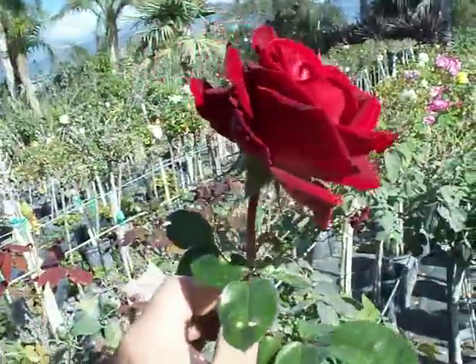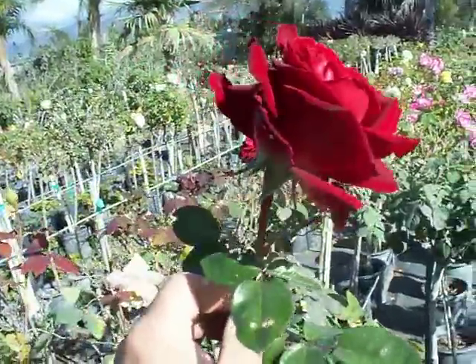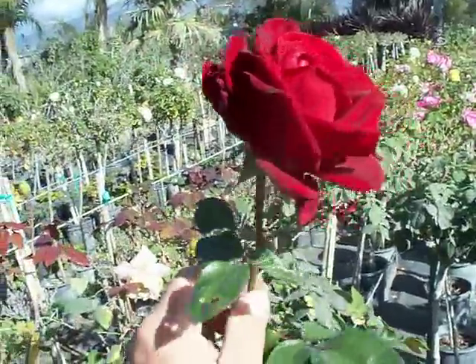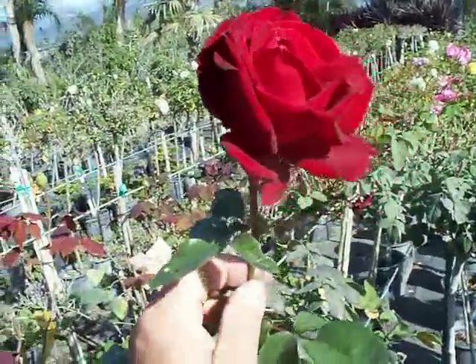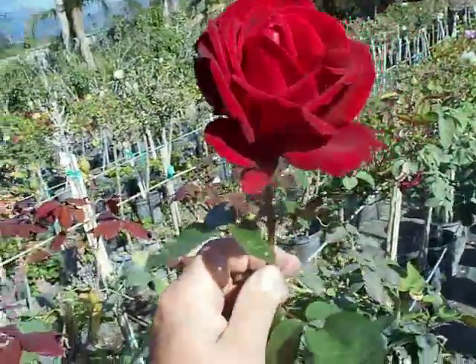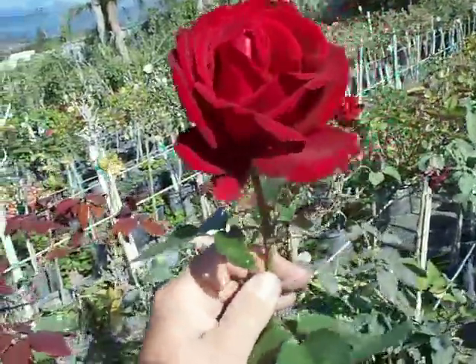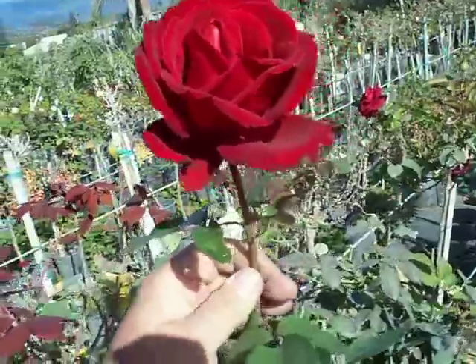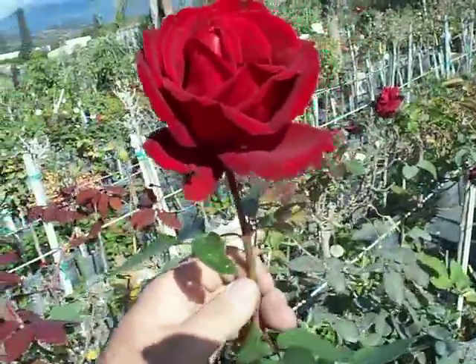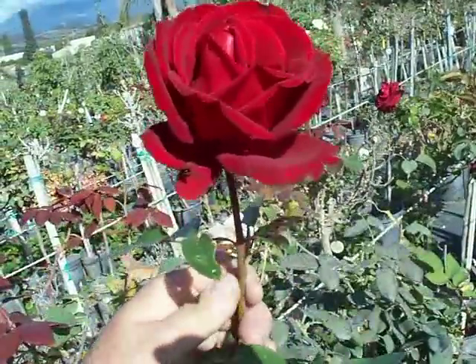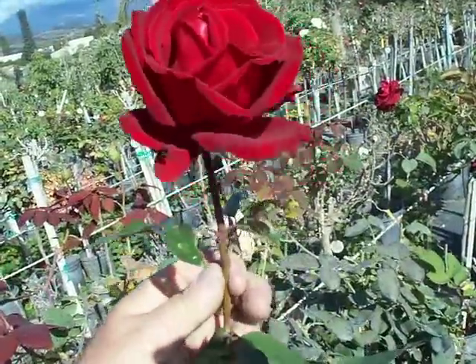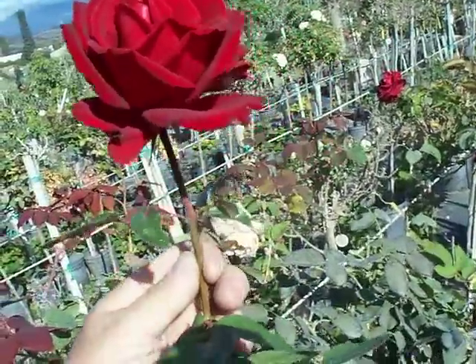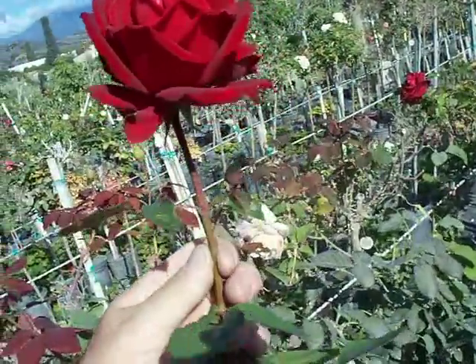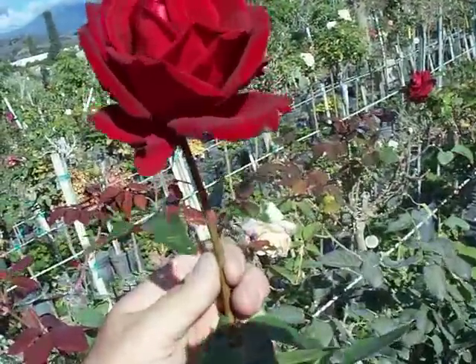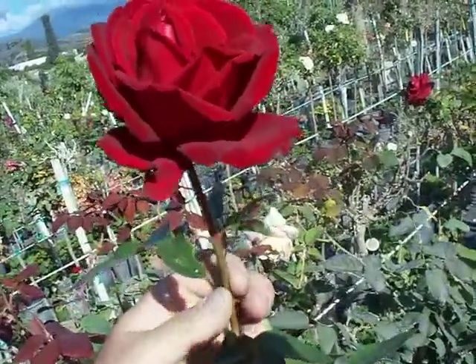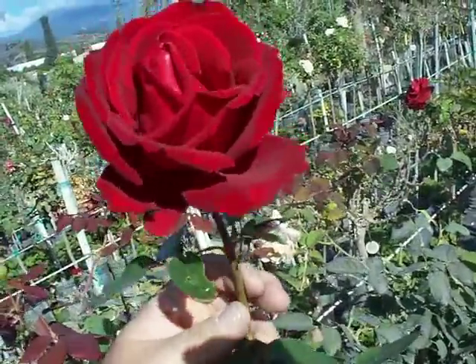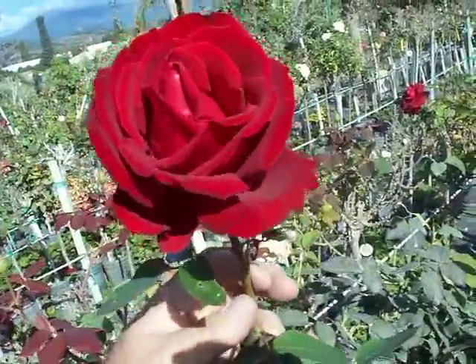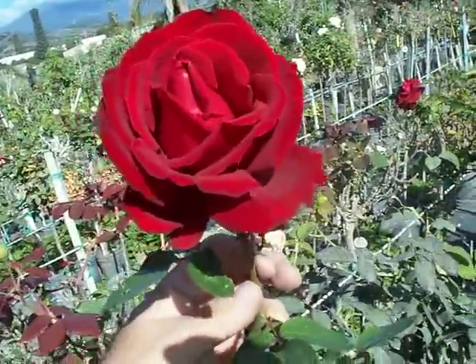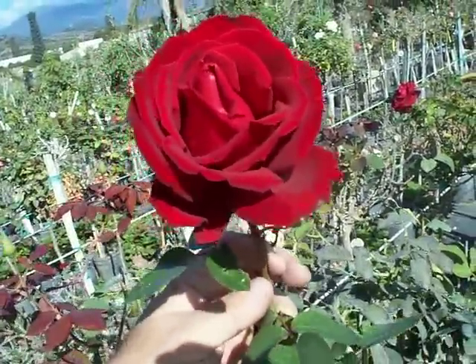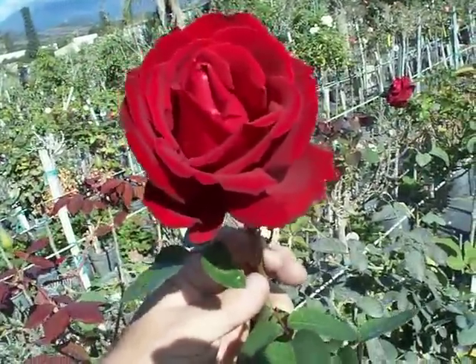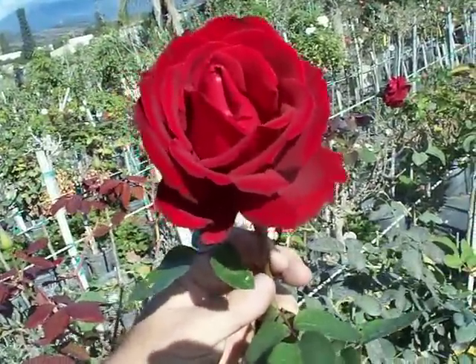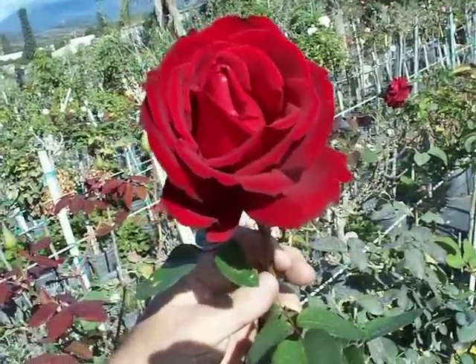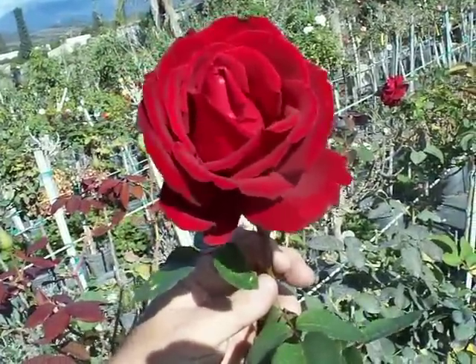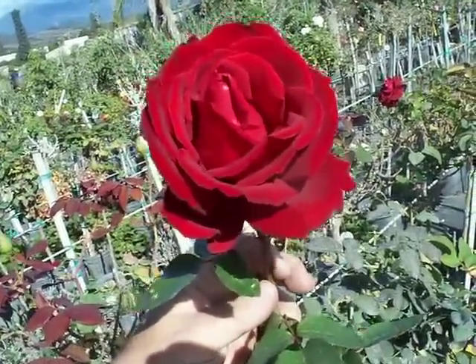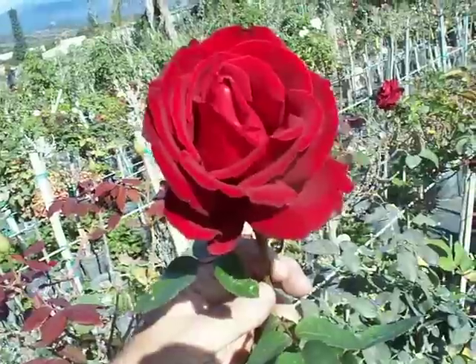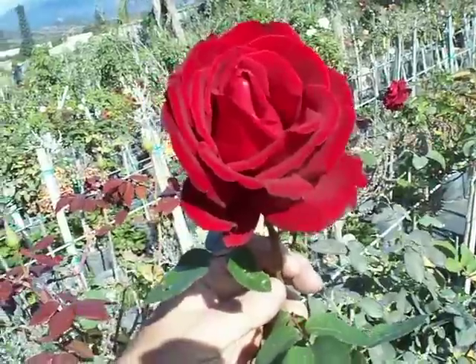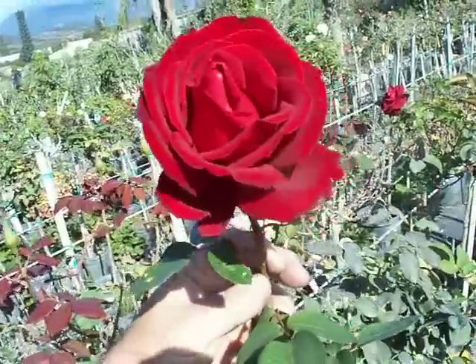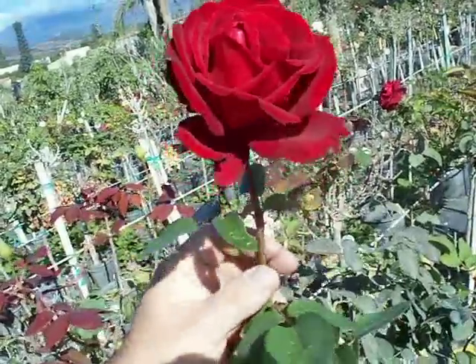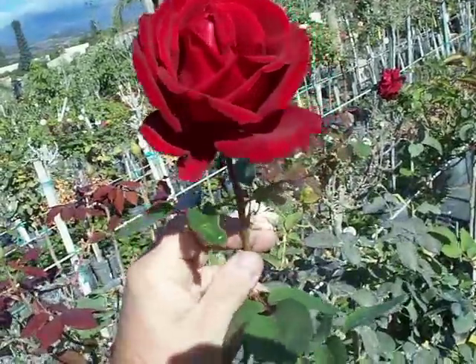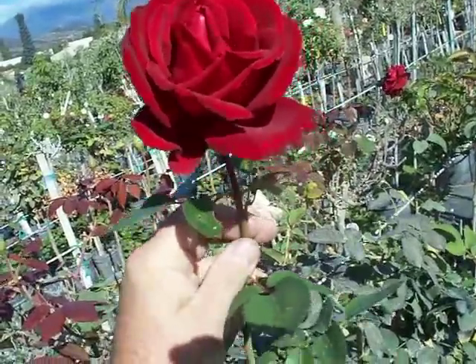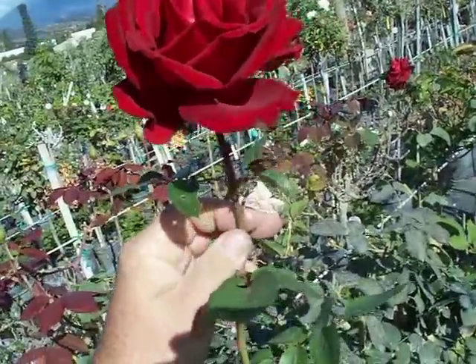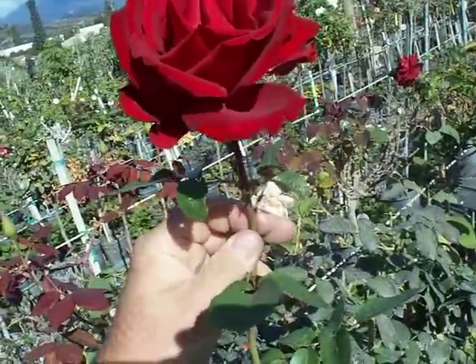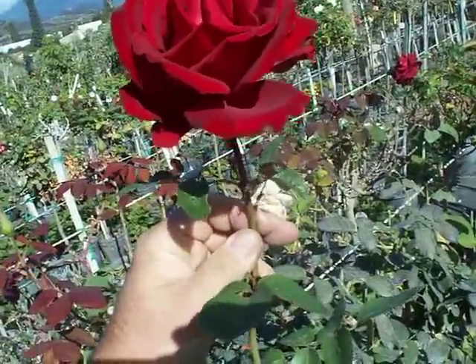This is probably one of the most popular red roses we sell. It's just got a gorgeous velvety red texture to the rose petals.